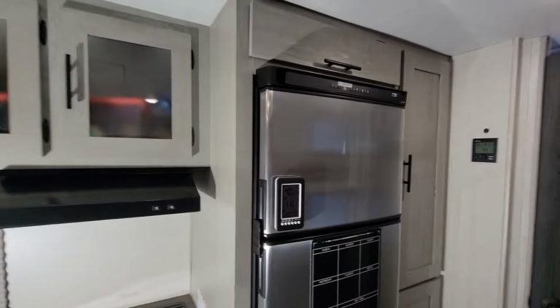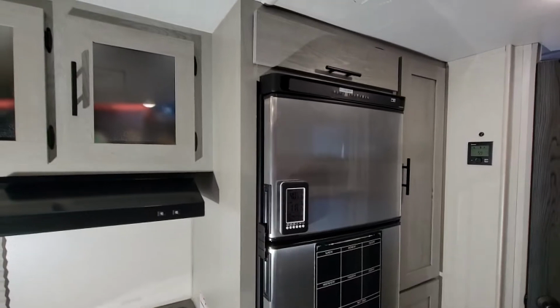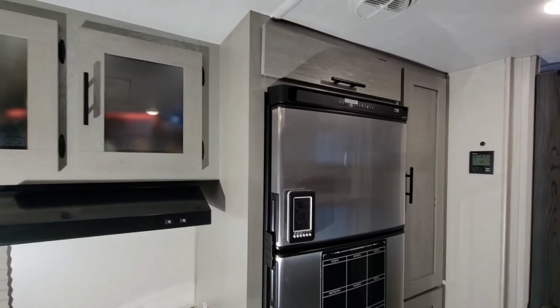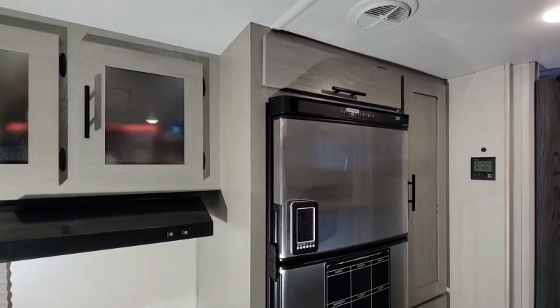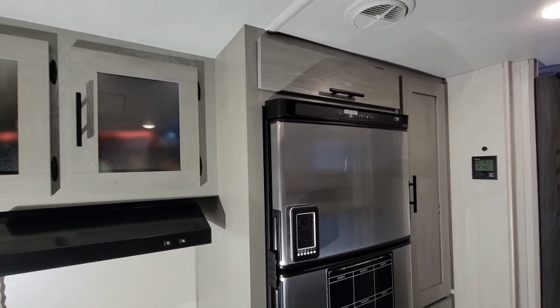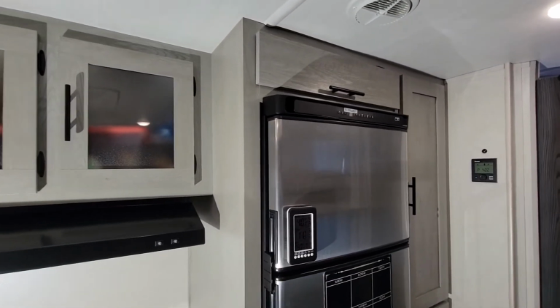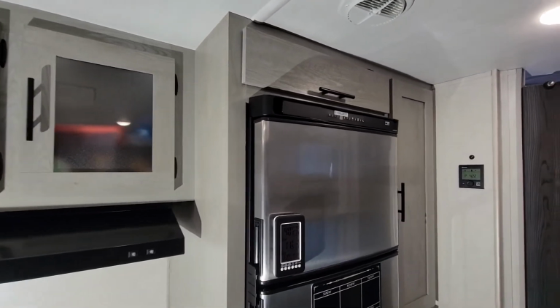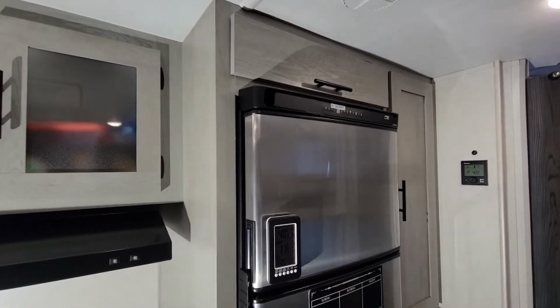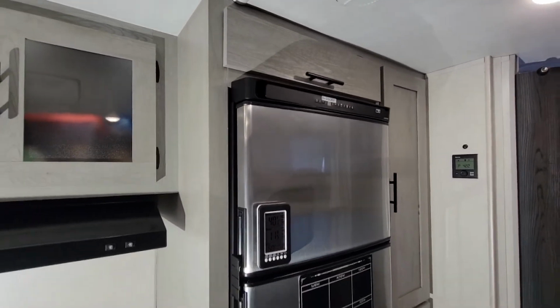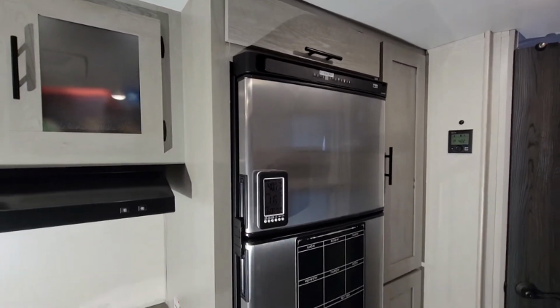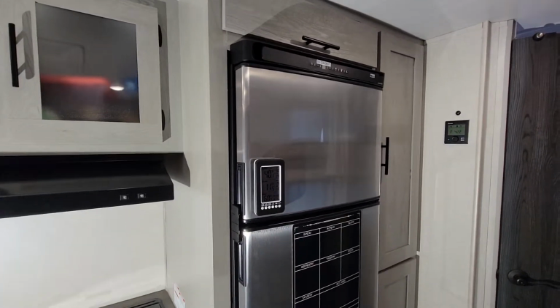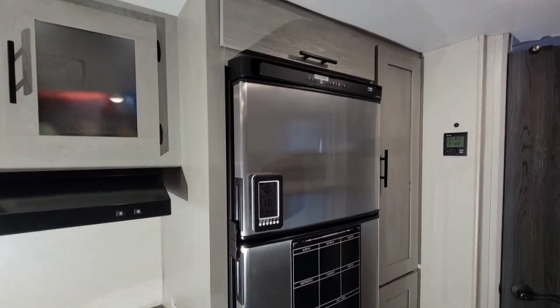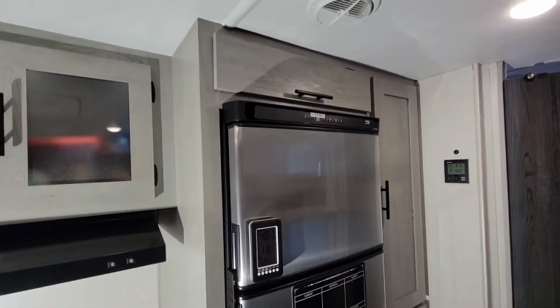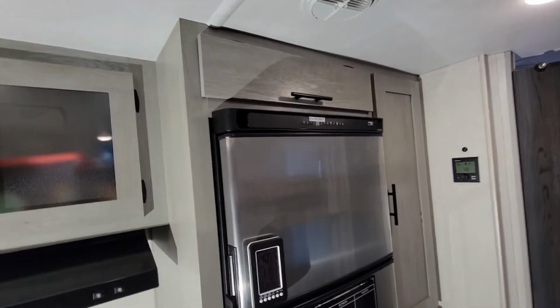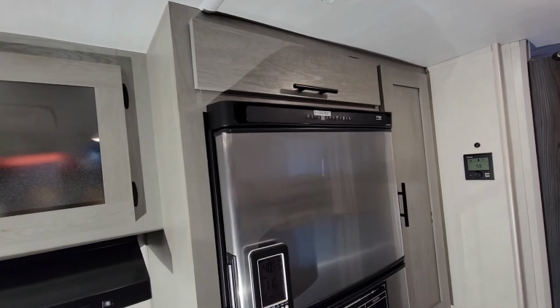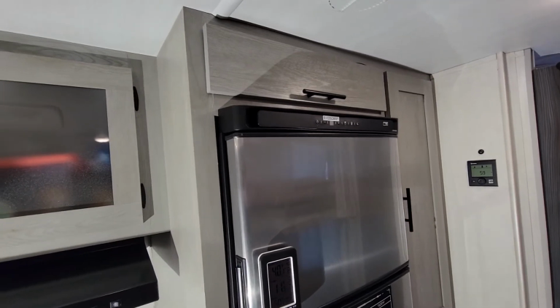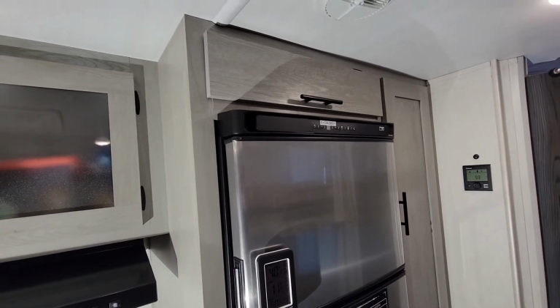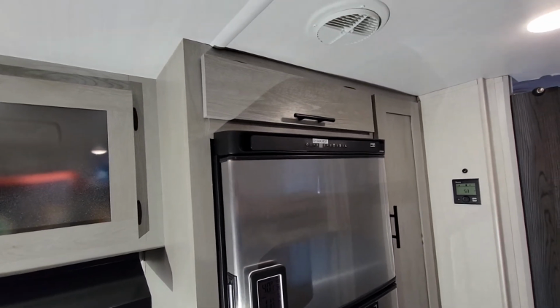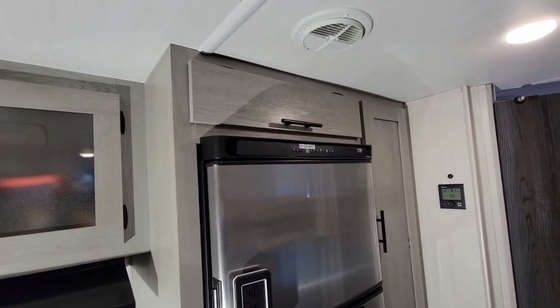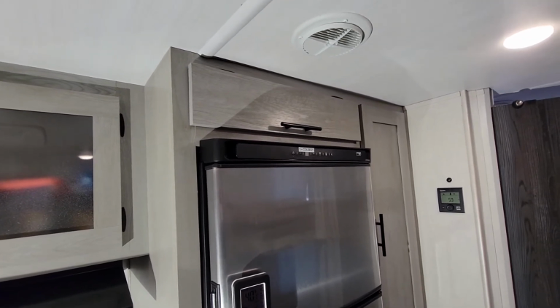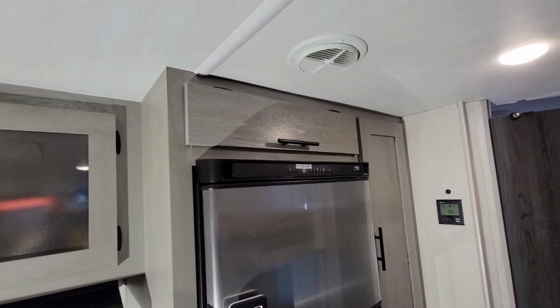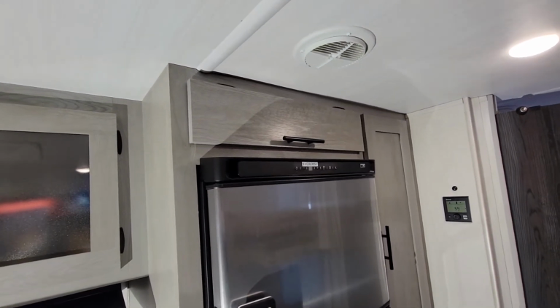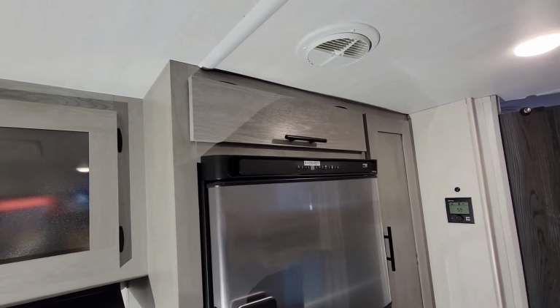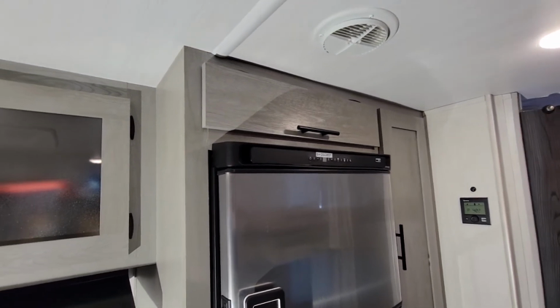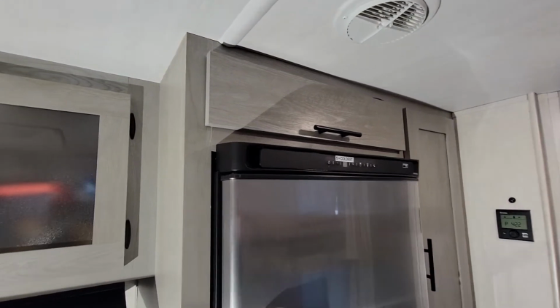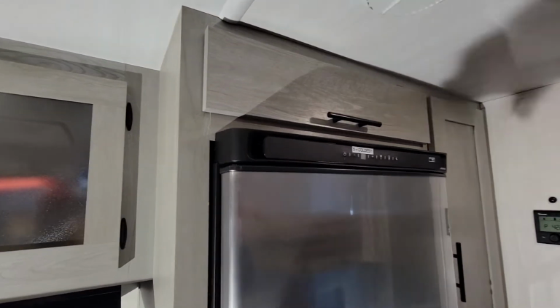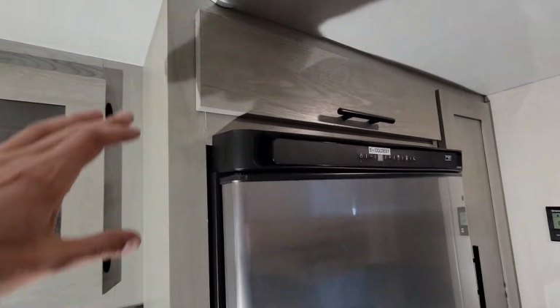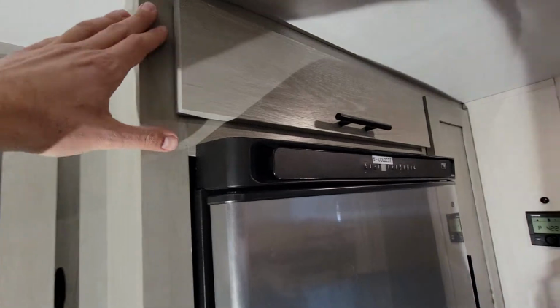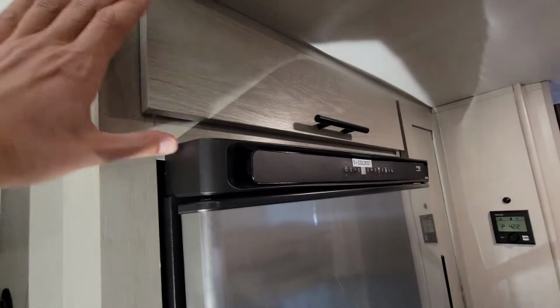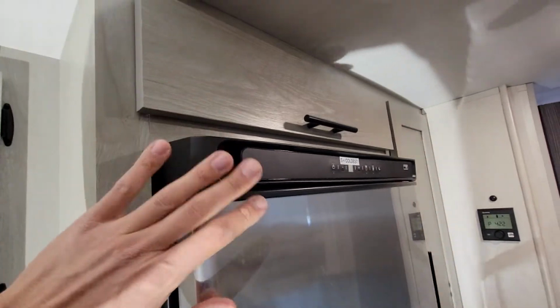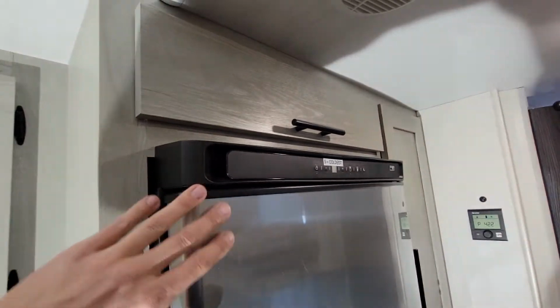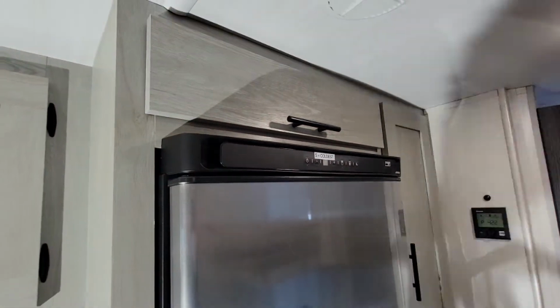All right, so inside the 20BHS right now, and I wanted to show you one modification here that I felt like it was just a waste of space — and that's this area right above the fridge.